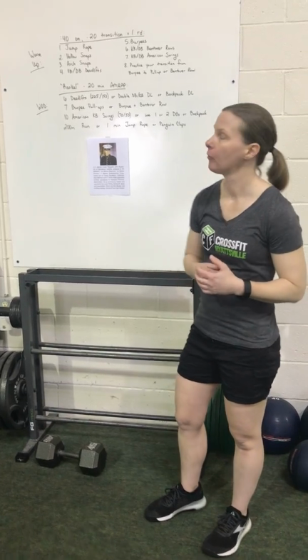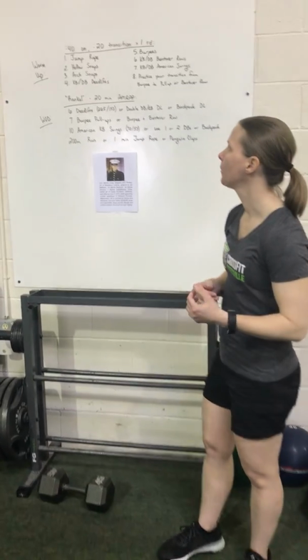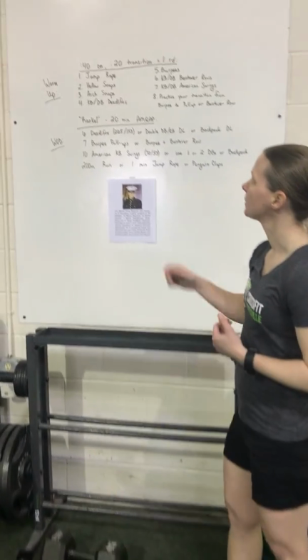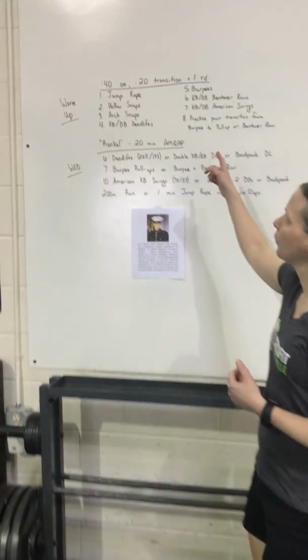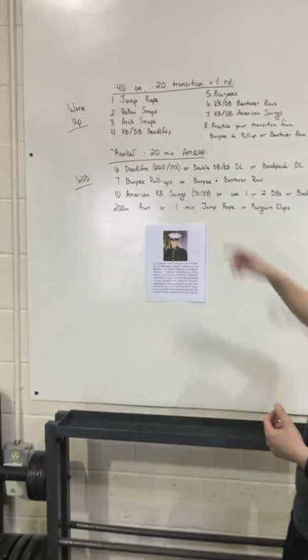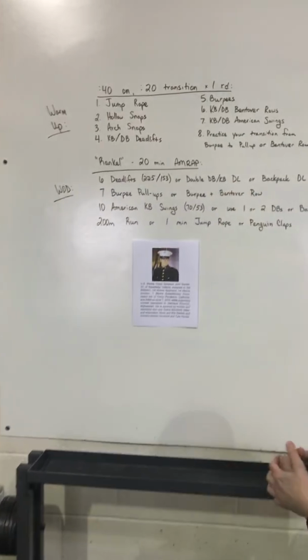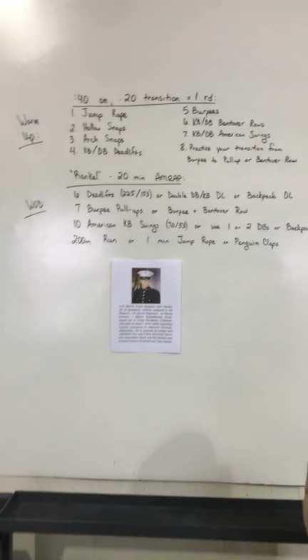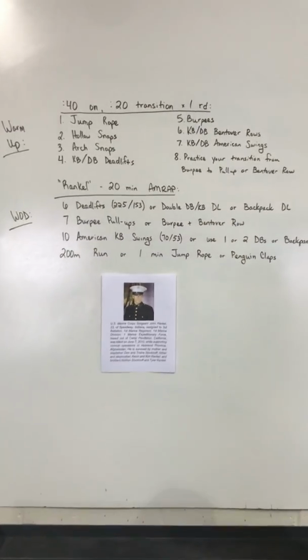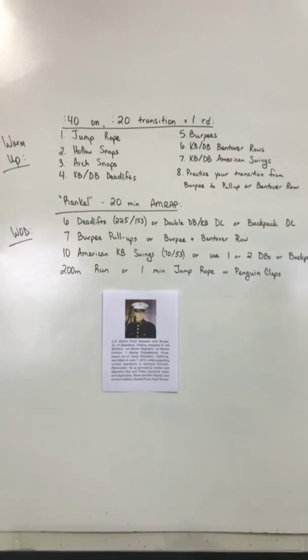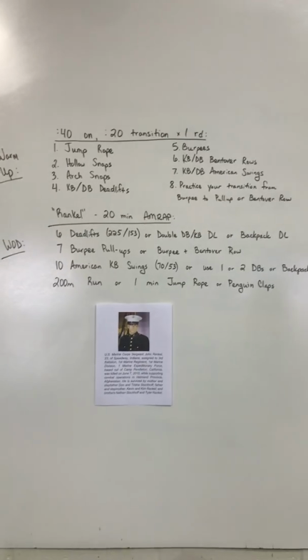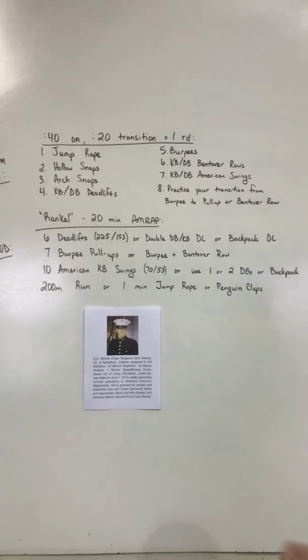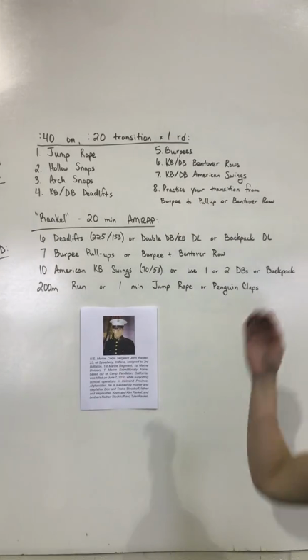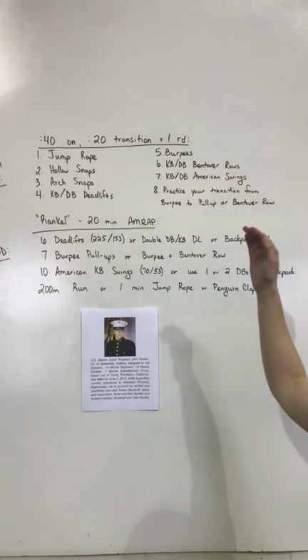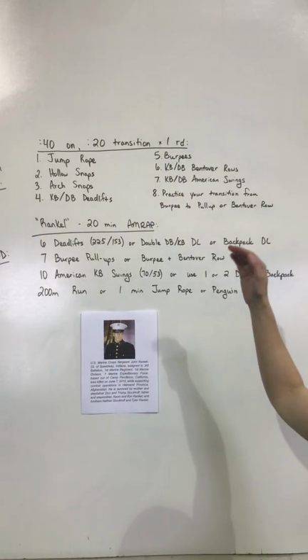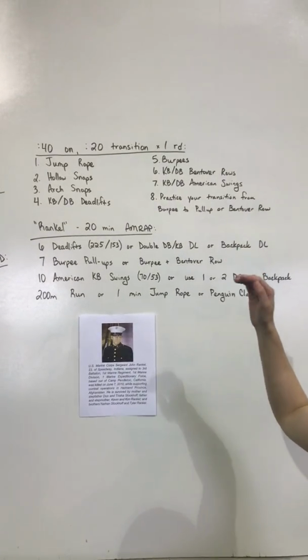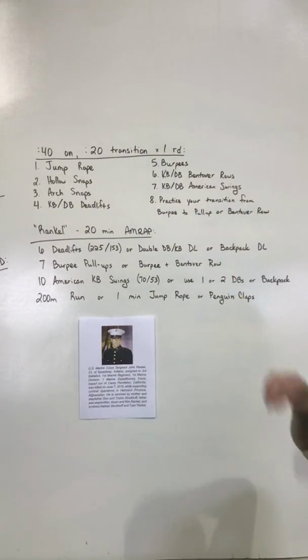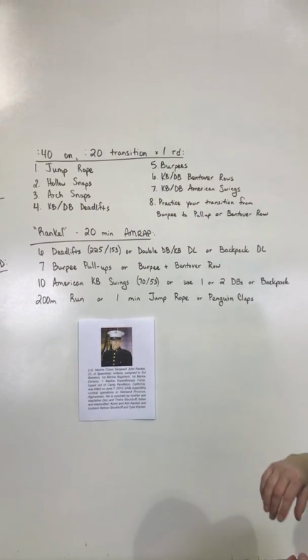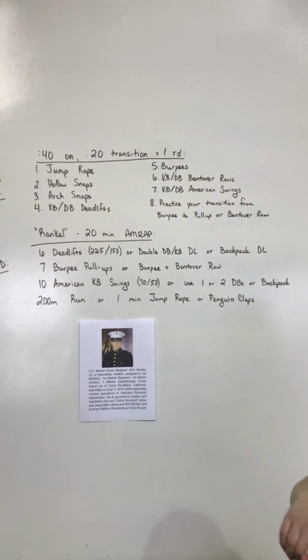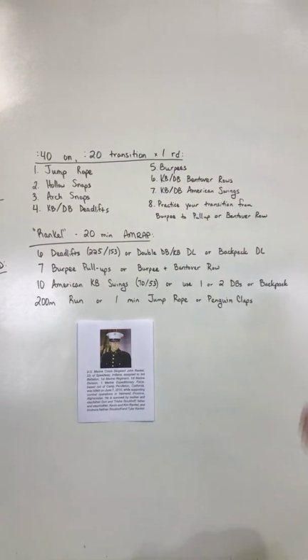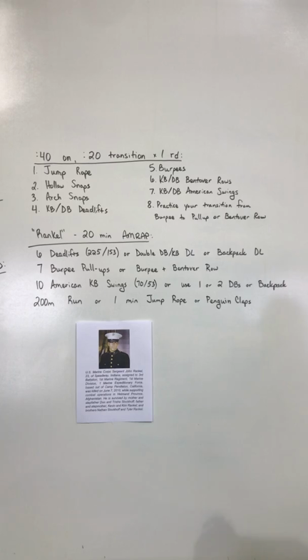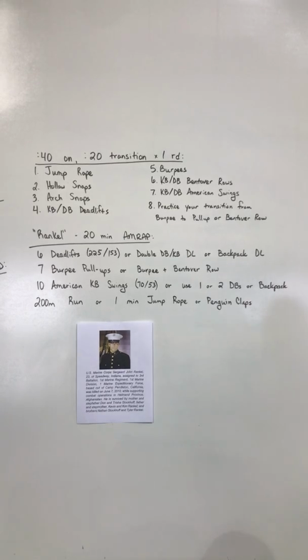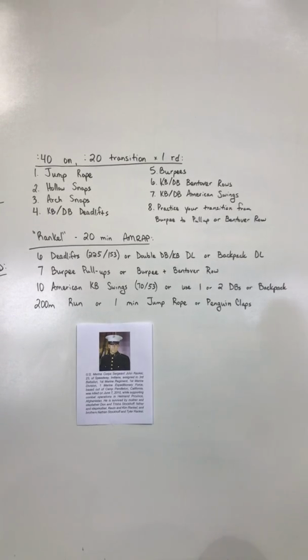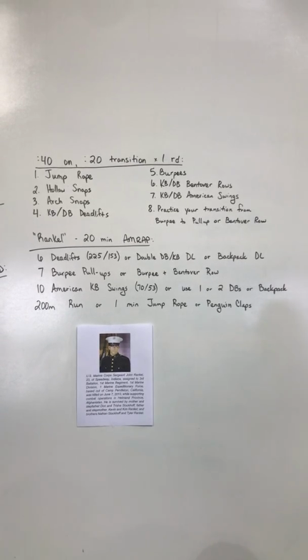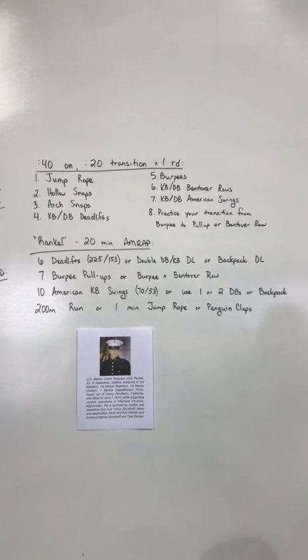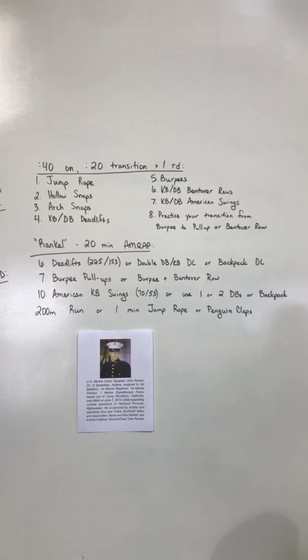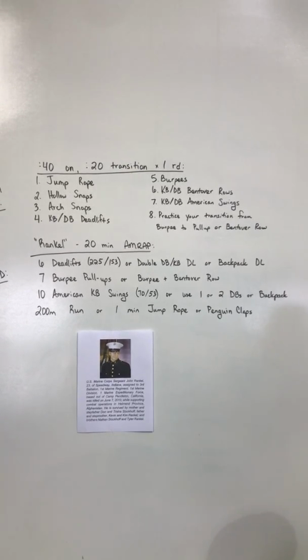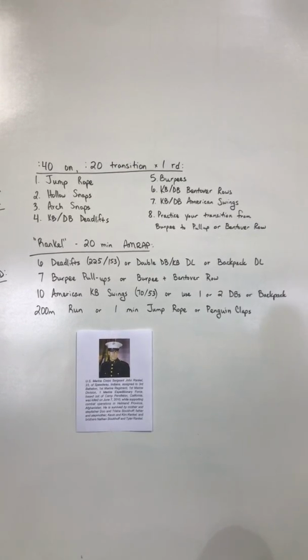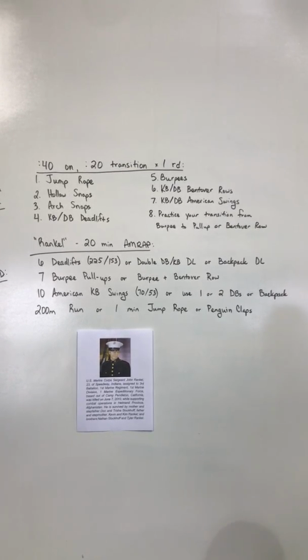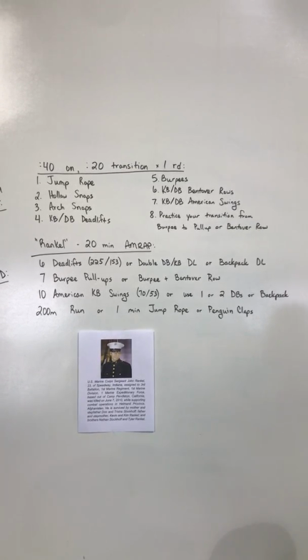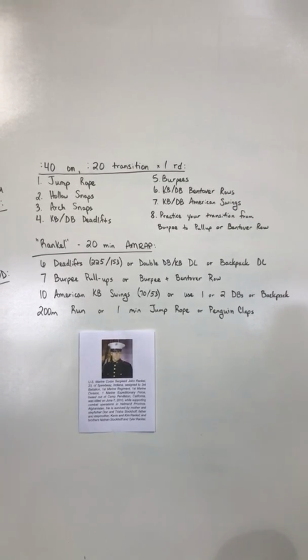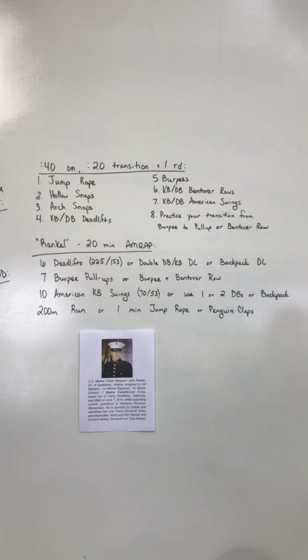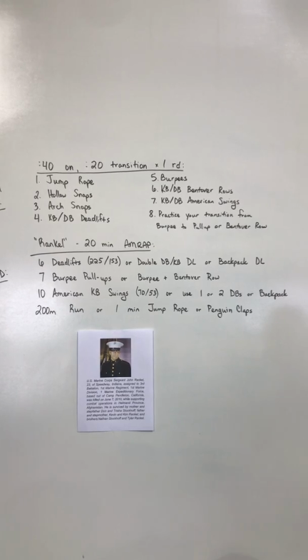For the warm-up, it's going to be 40 seconds on, 20 seconds transition, one round. We're going to go jump rope, hollow snaps, arch snaps, deadlifts, burpees, rows, swings, and then practice our transition from burpee to pull-up or row.